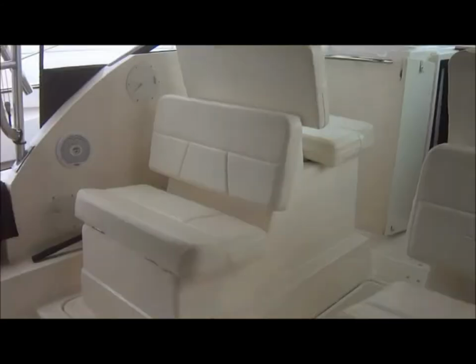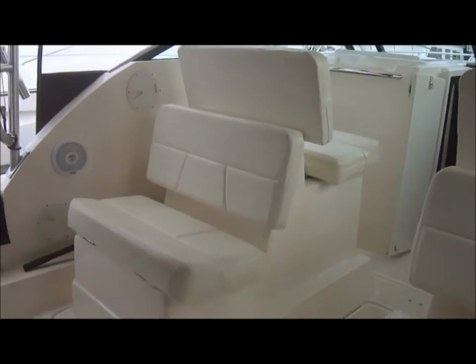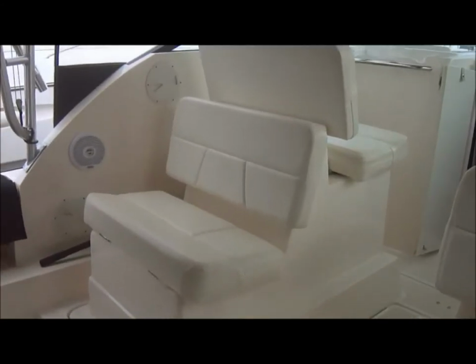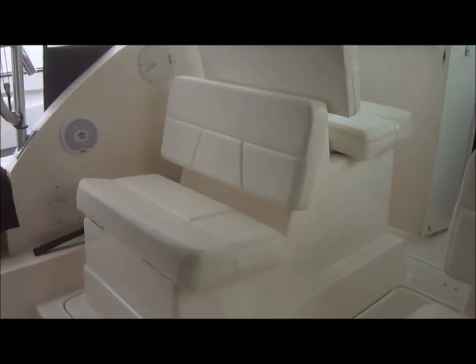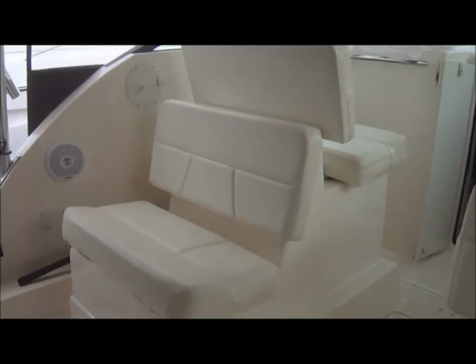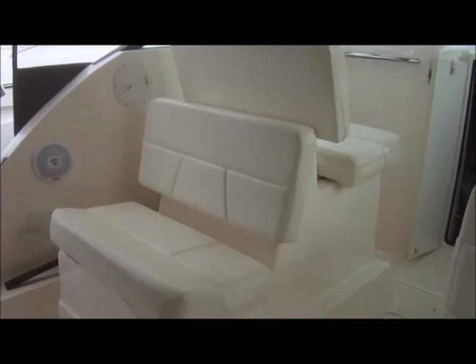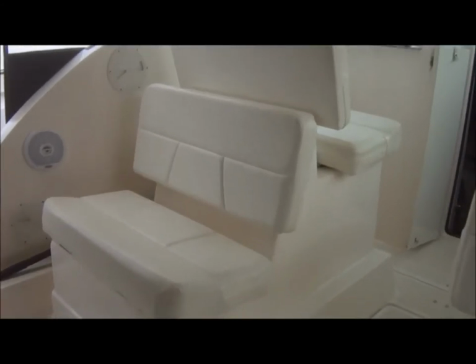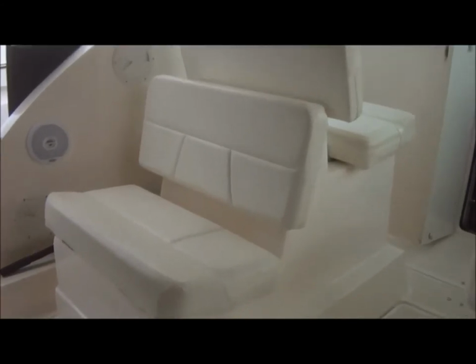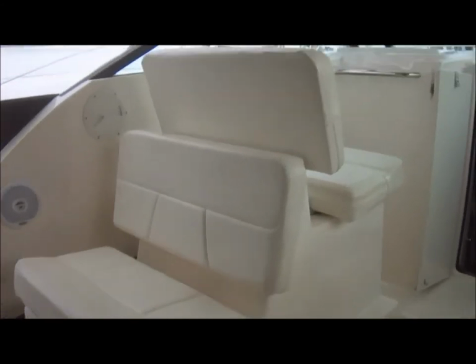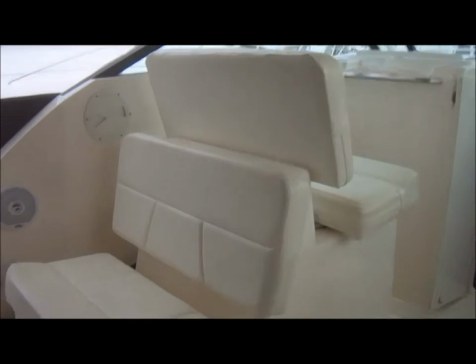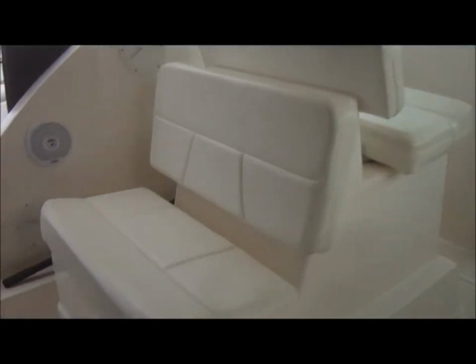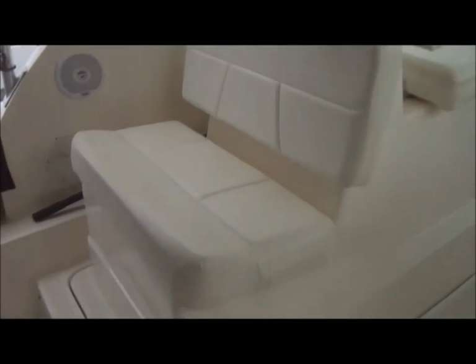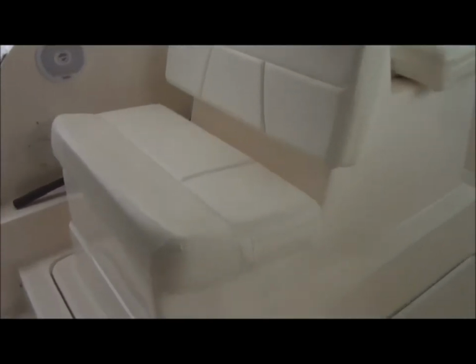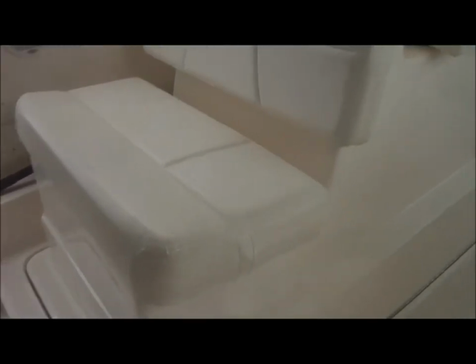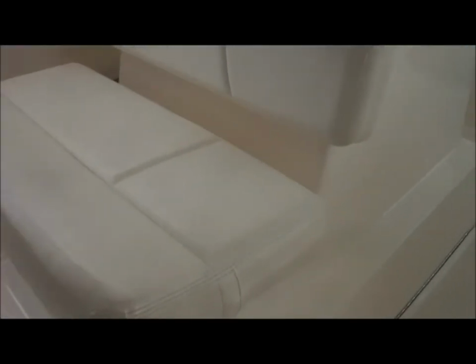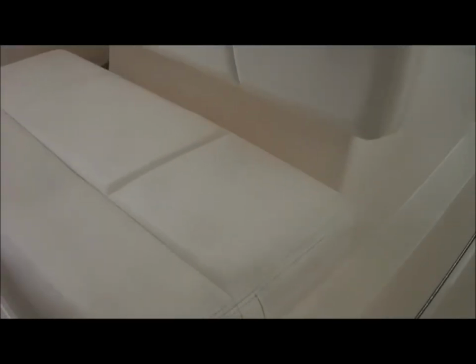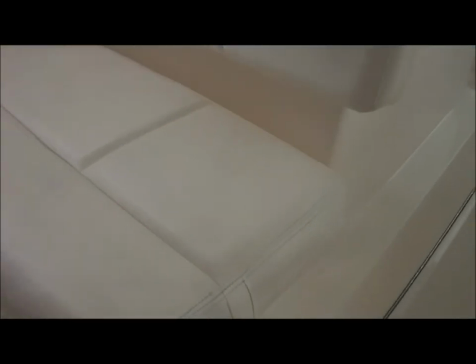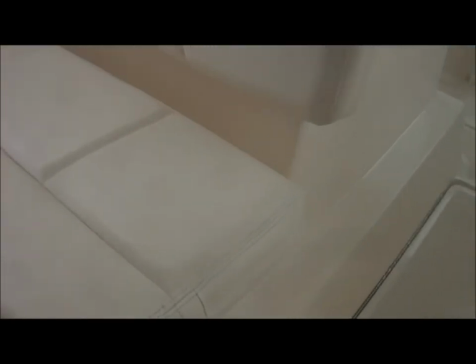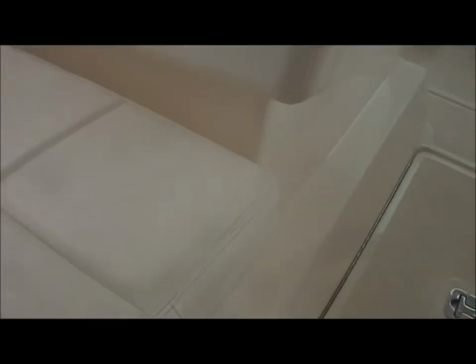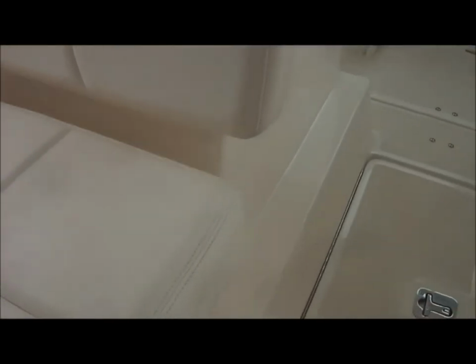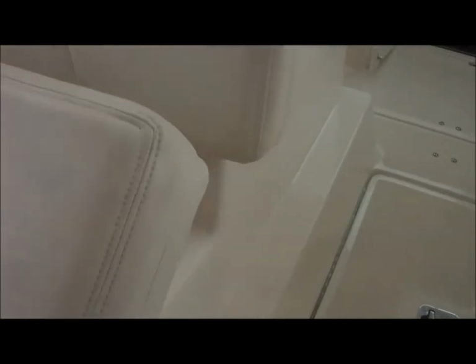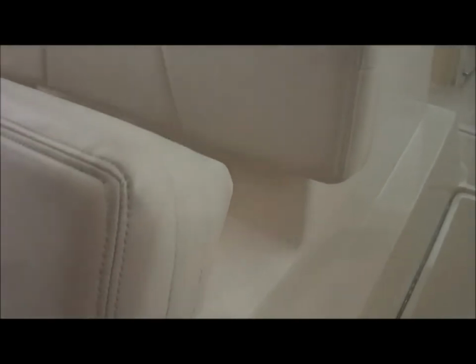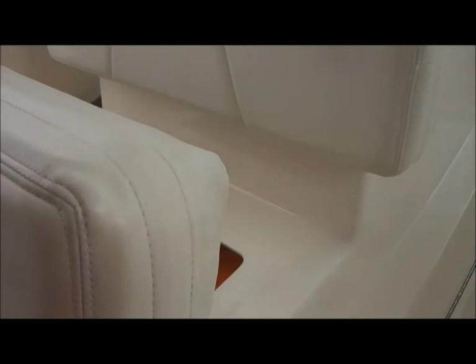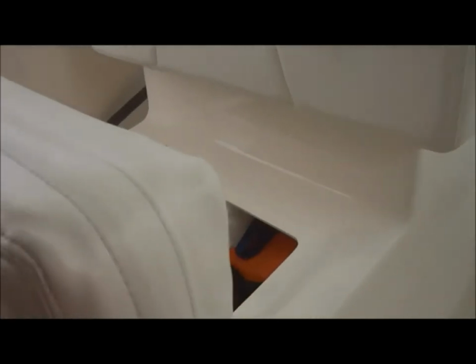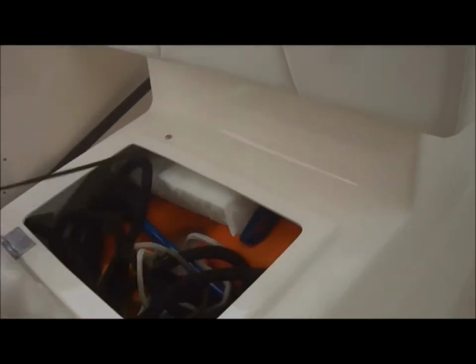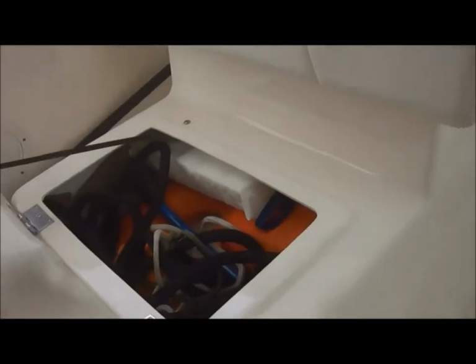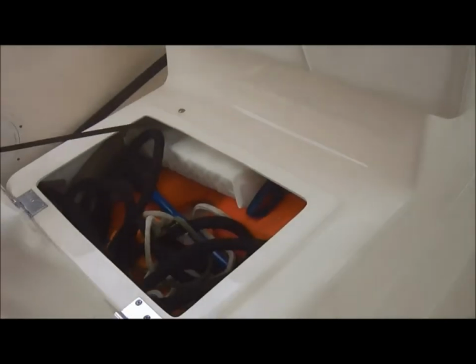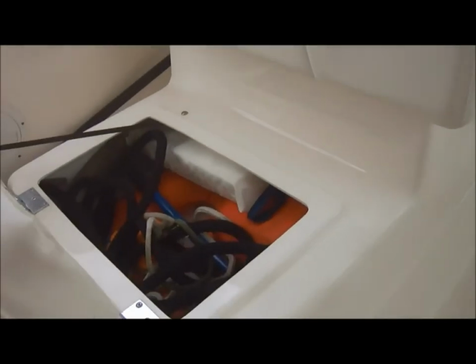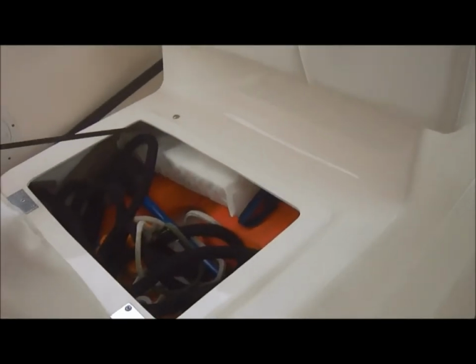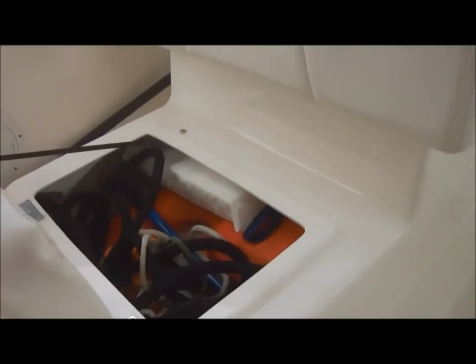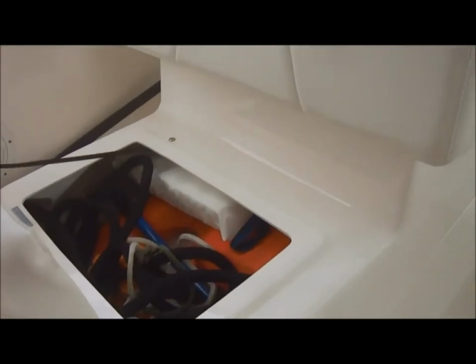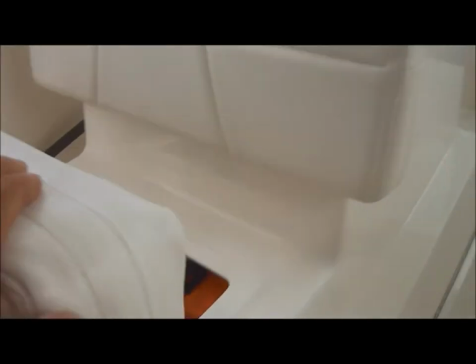Moving forward, we can see the double-wide companion seat right here, with storage under the seat right here. Great place to keep life jackets and lines.